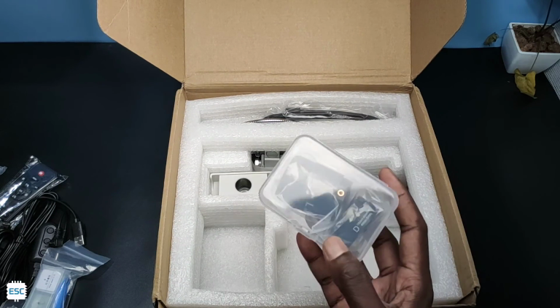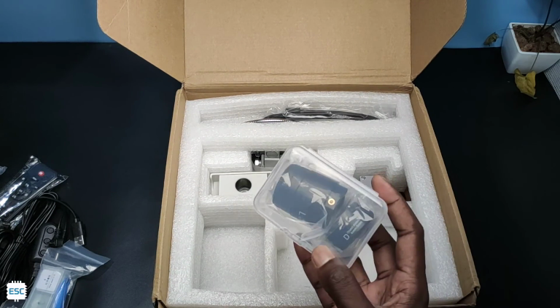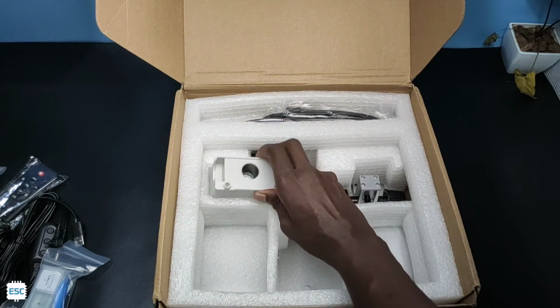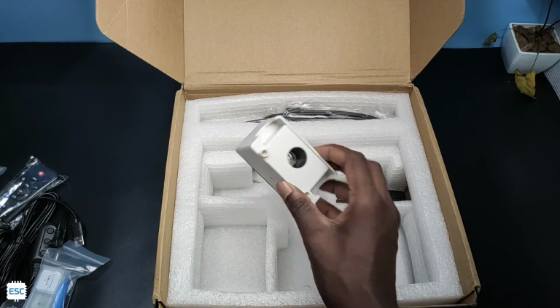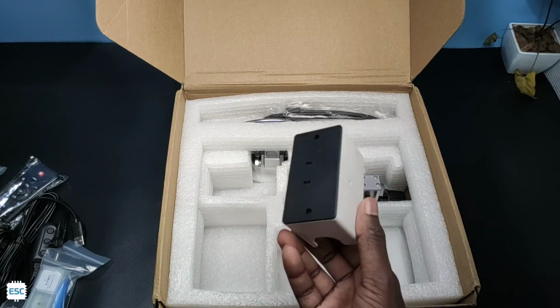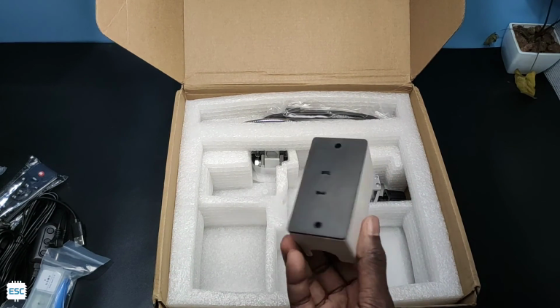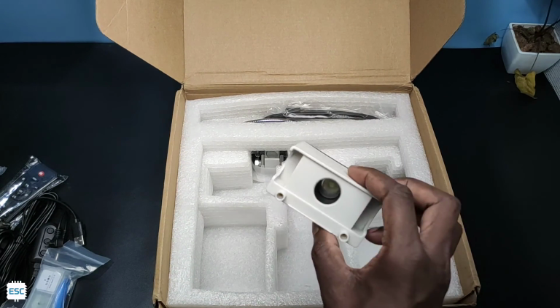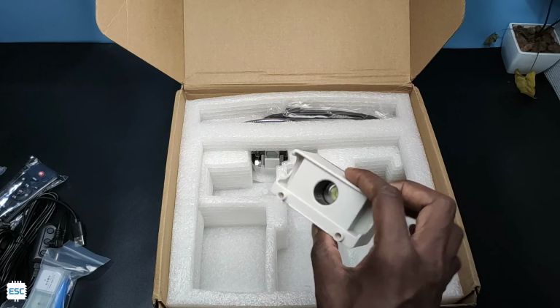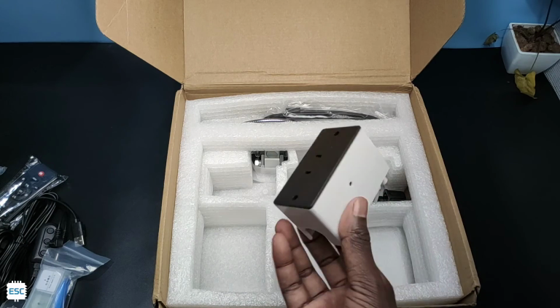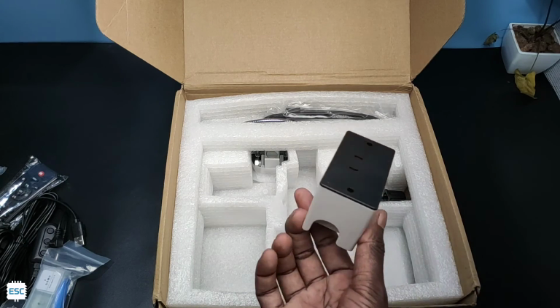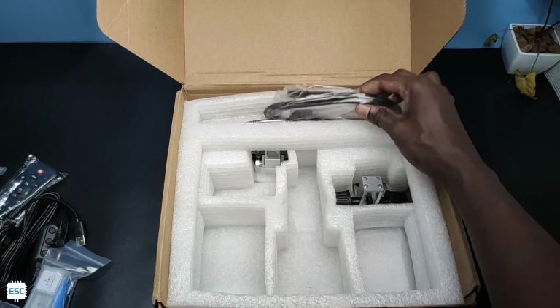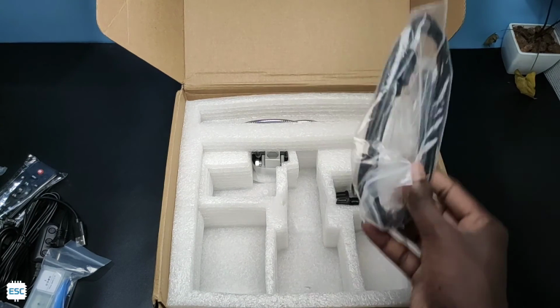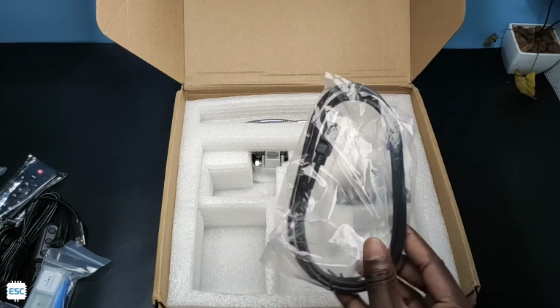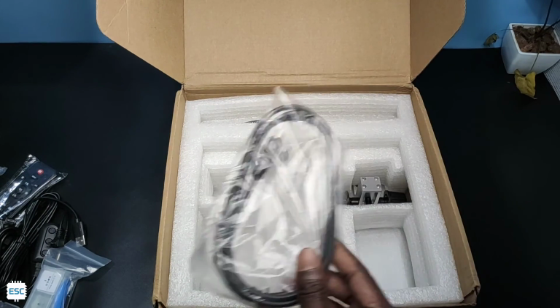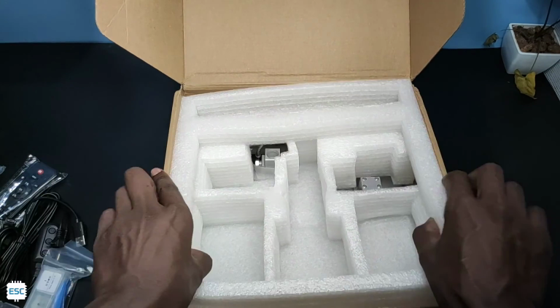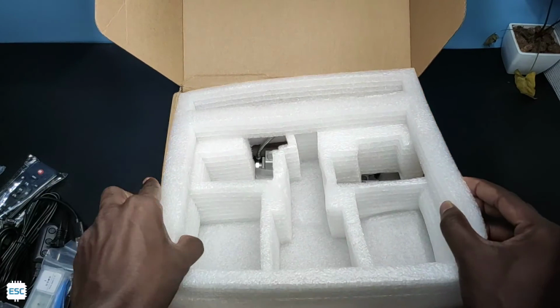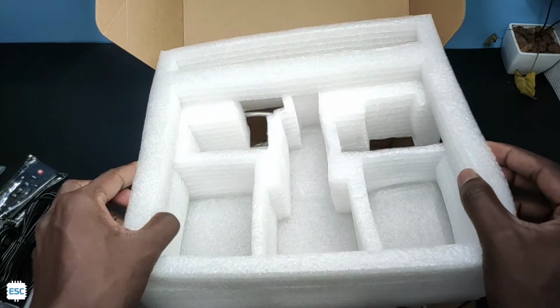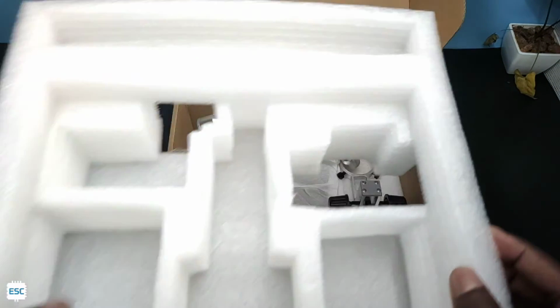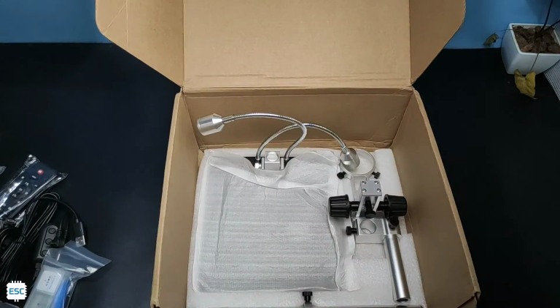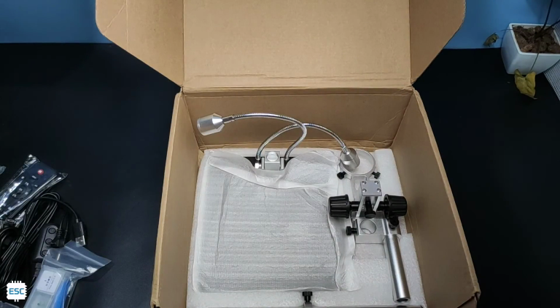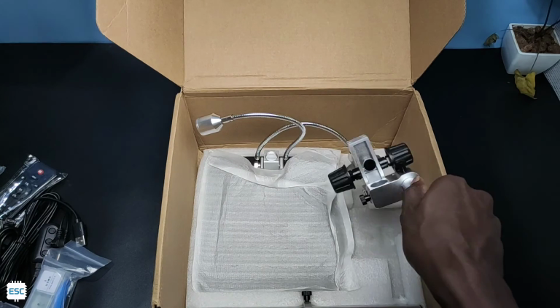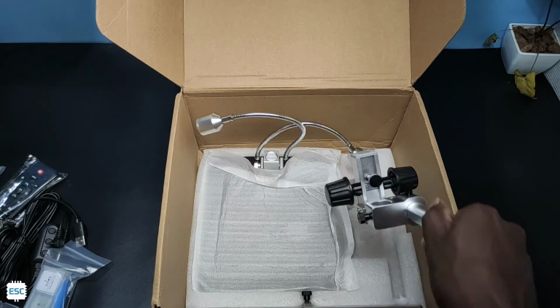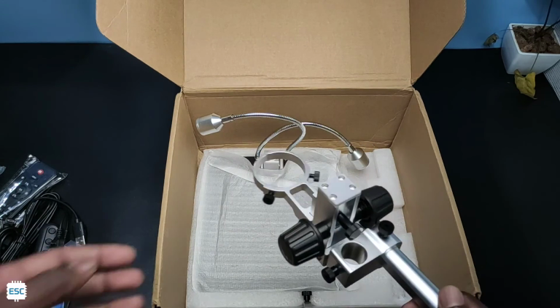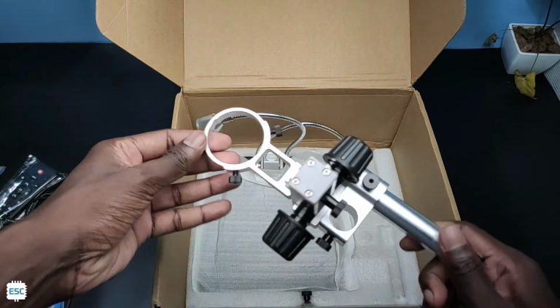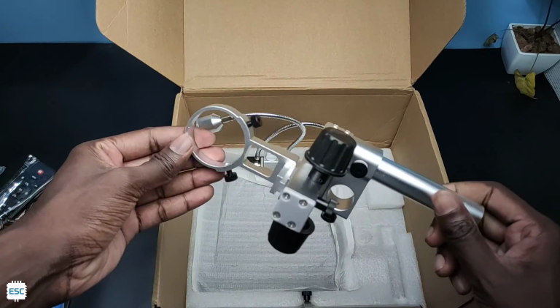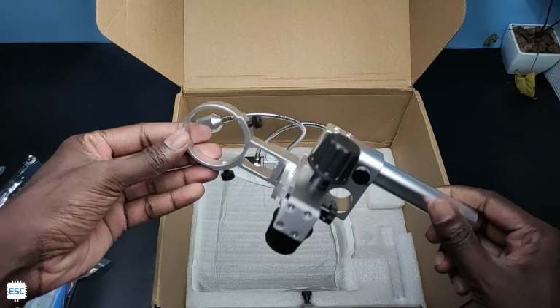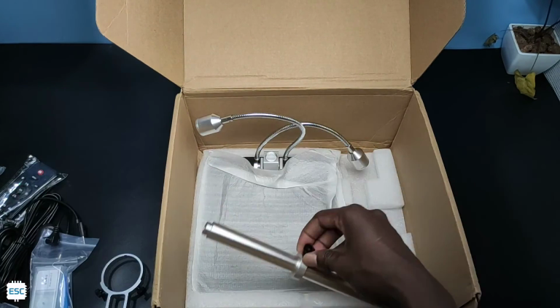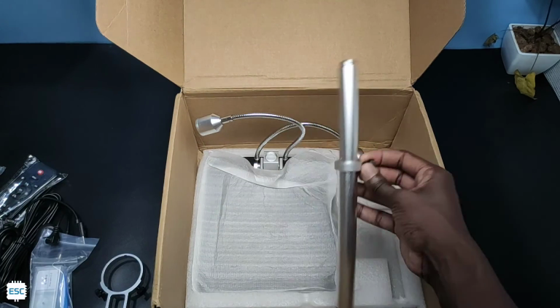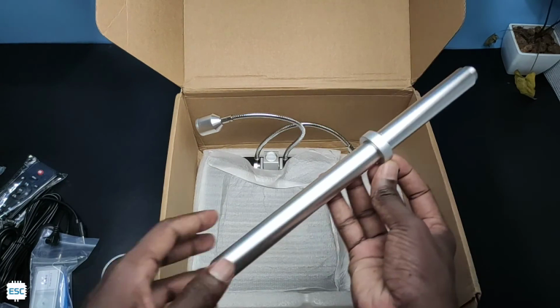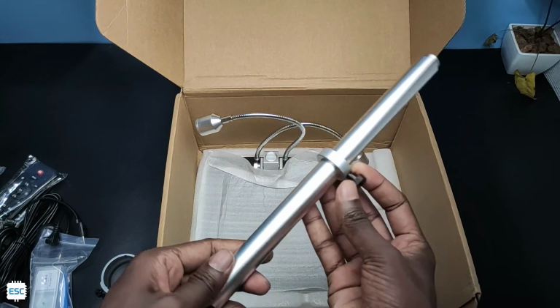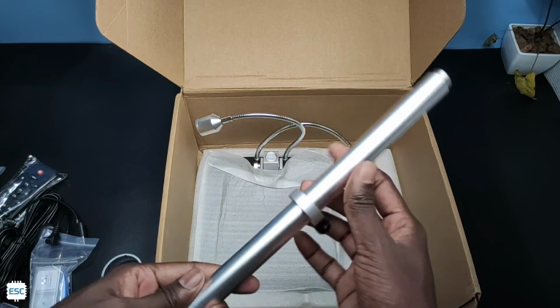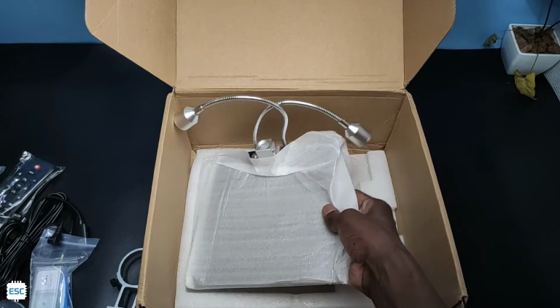Then a LED box, and one more cable. Next a metal frame, then a metallic rod, and finally the base frame.